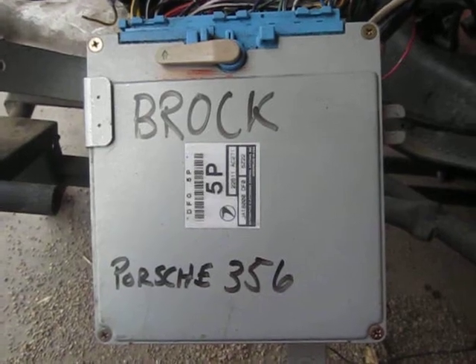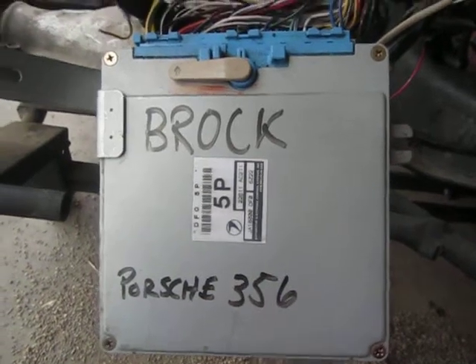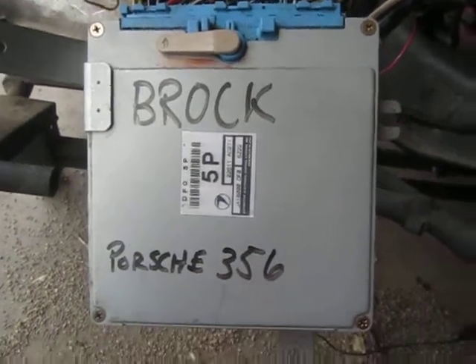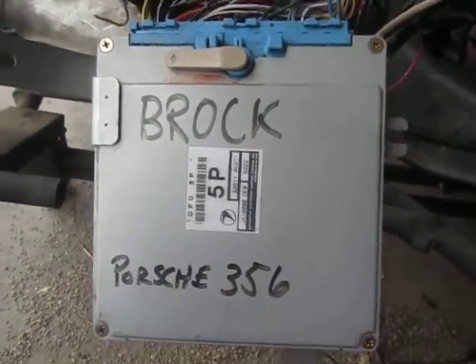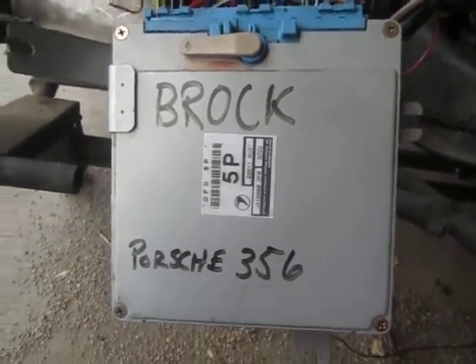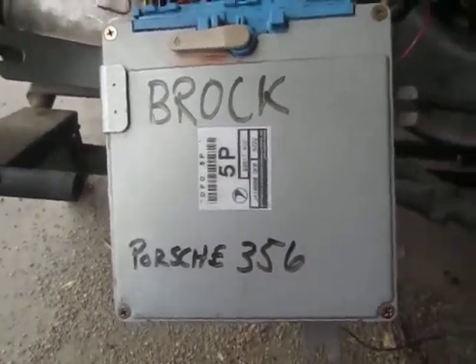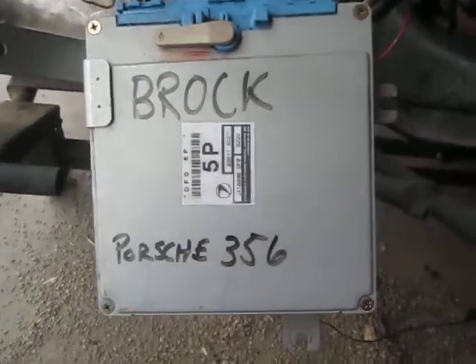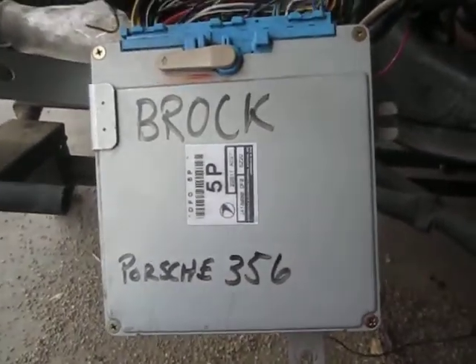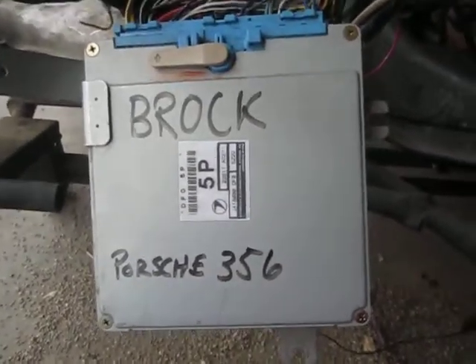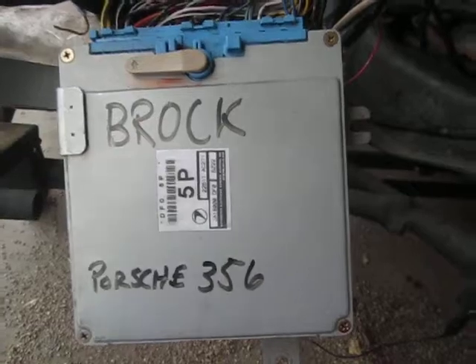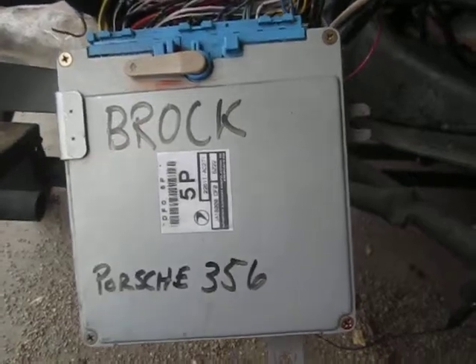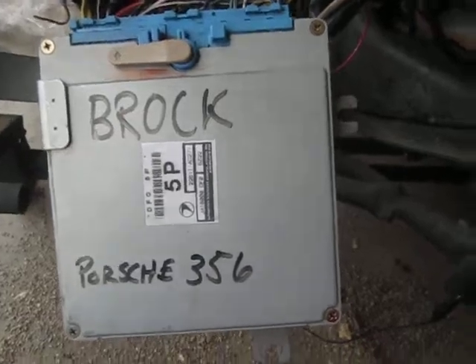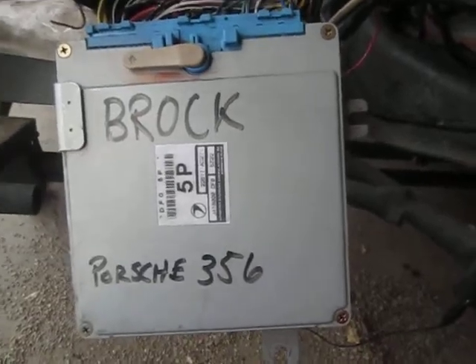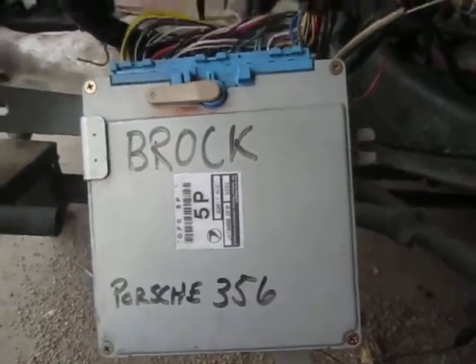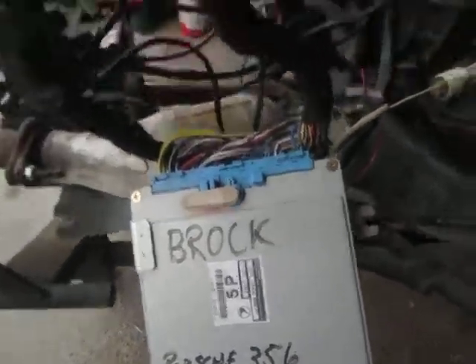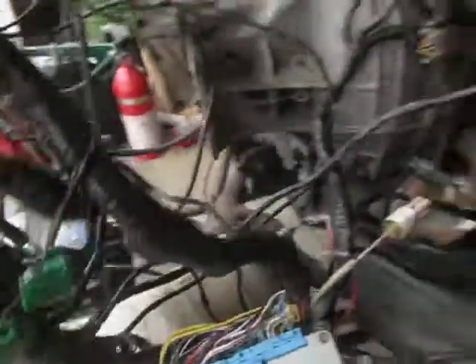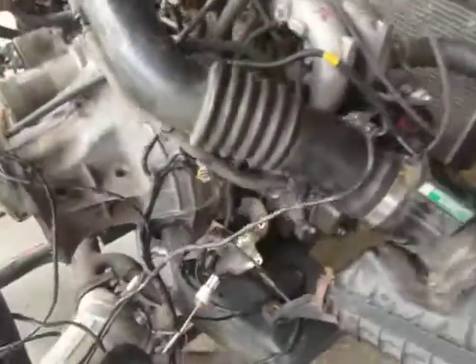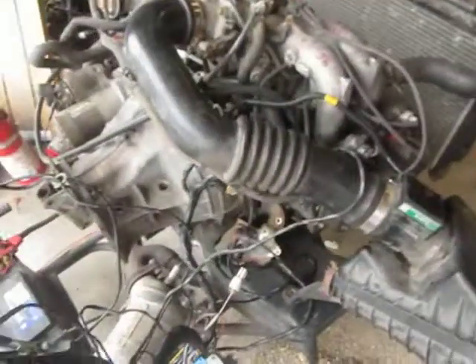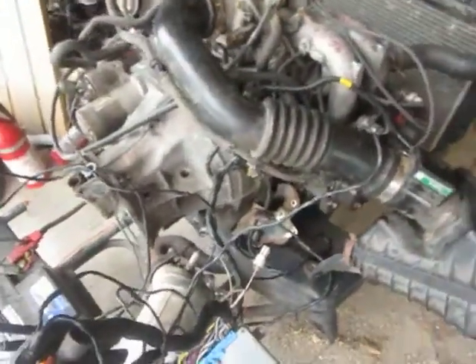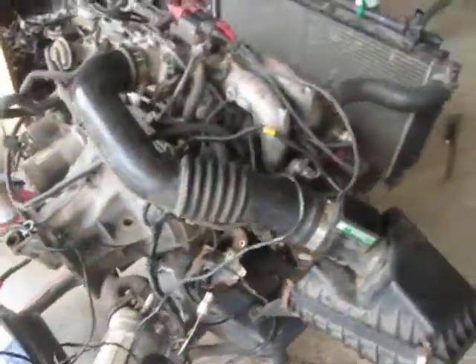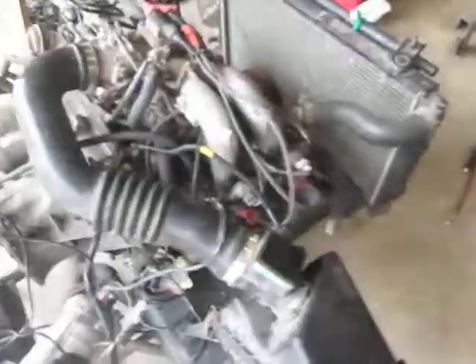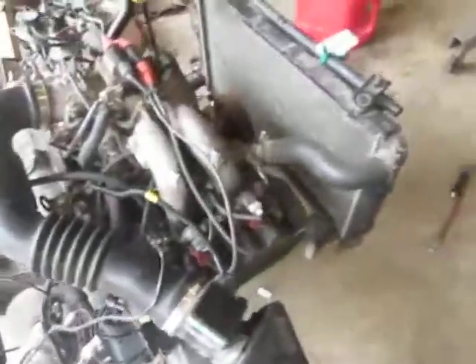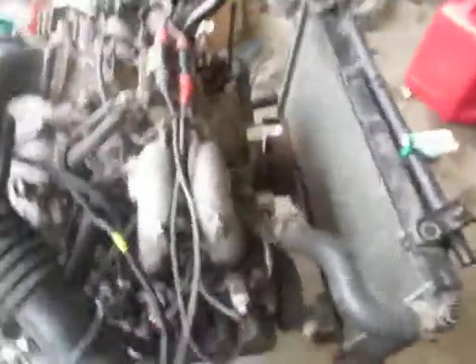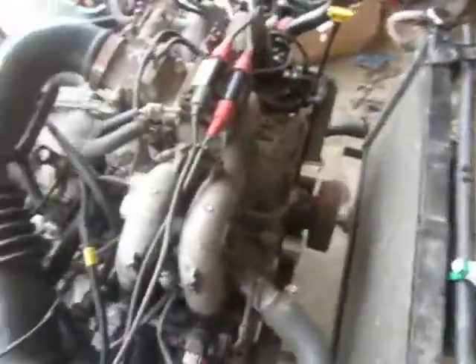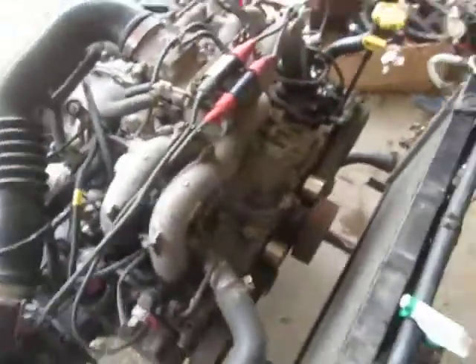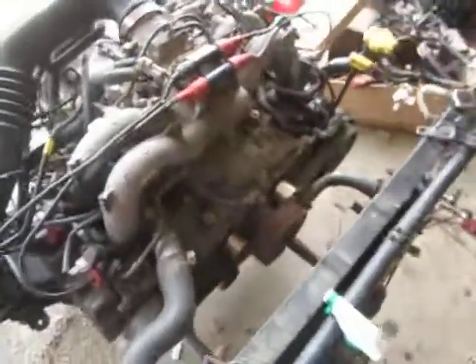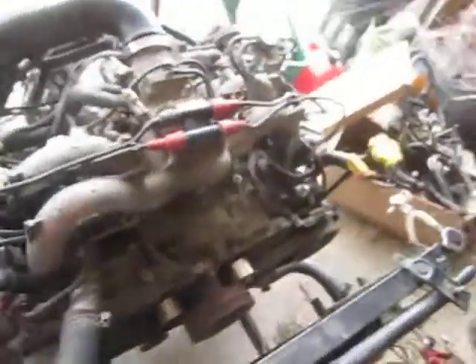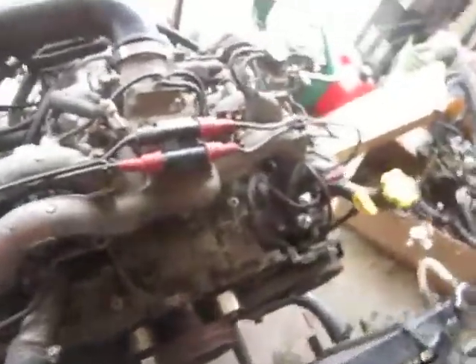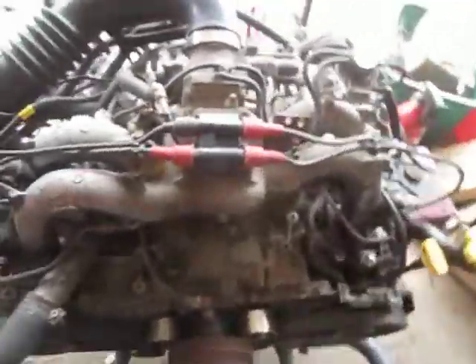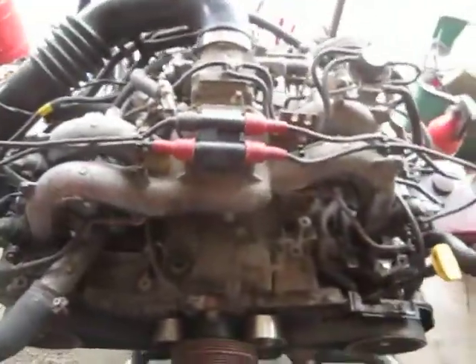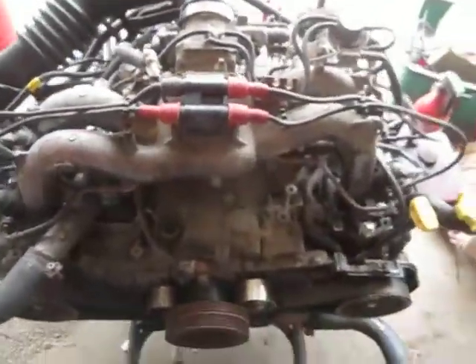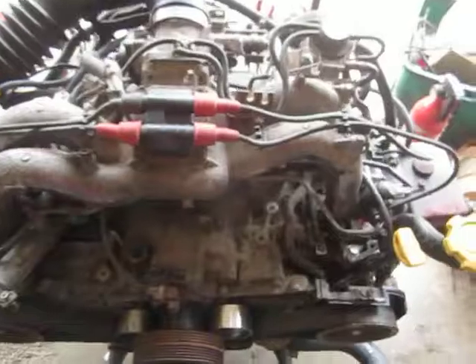Alright, here's another EJ22. This one's going to Brock — he's putting it in a '60 Porsche 356. He's actually got an EJ20 JDM motor, and I'm going to send him the whole EJ22 motor.